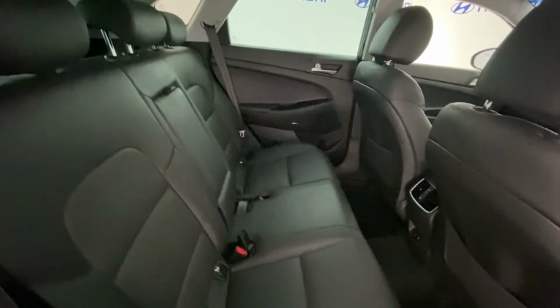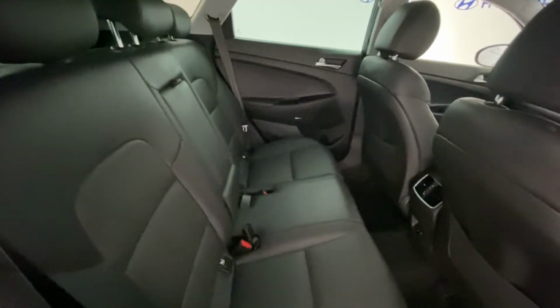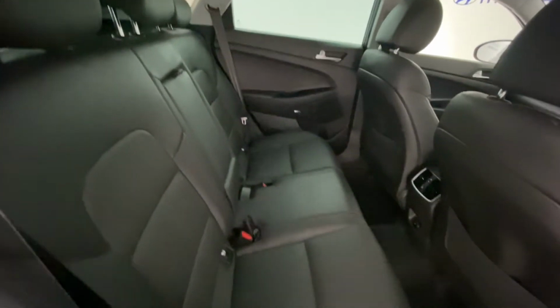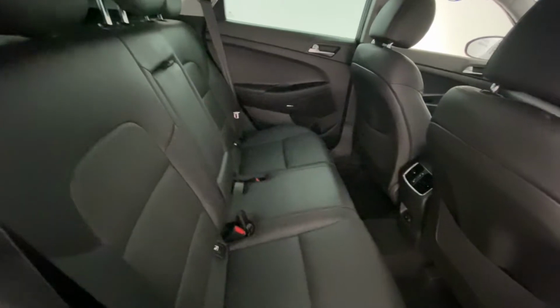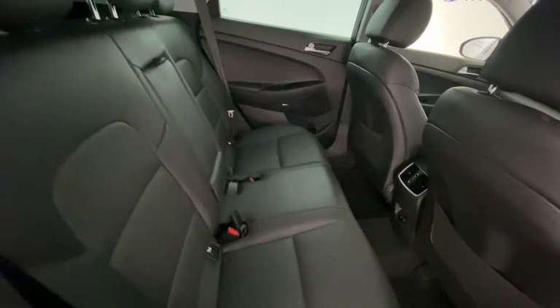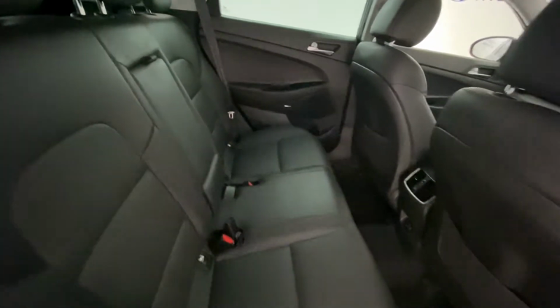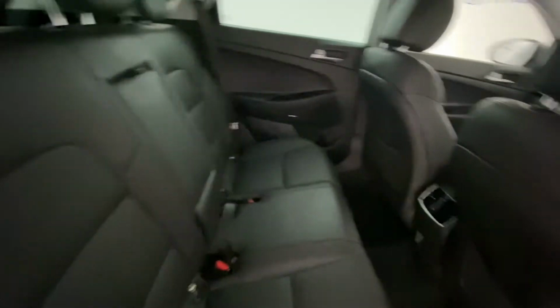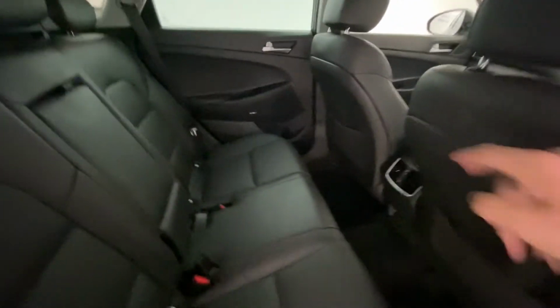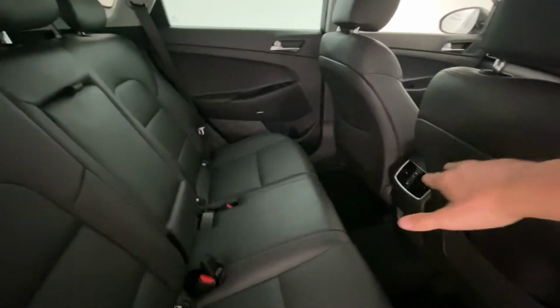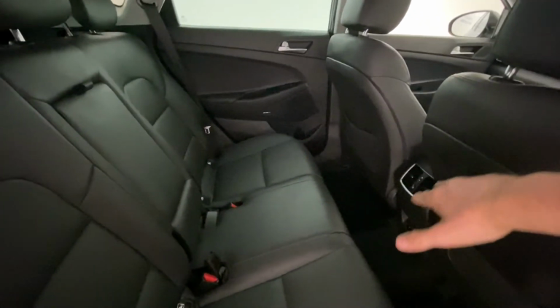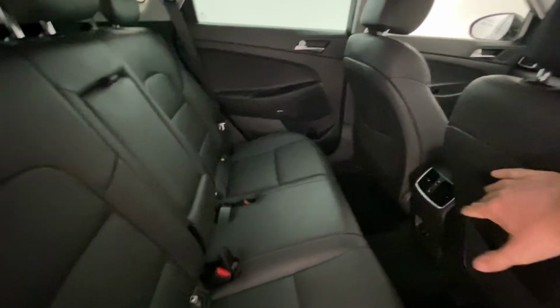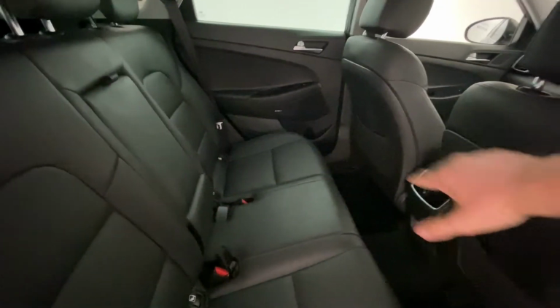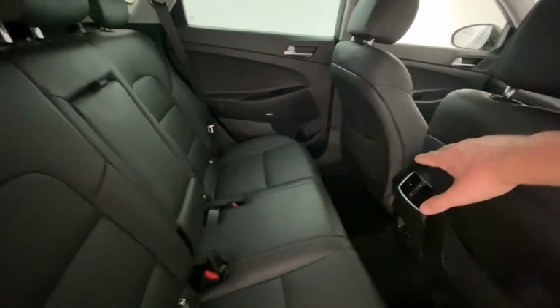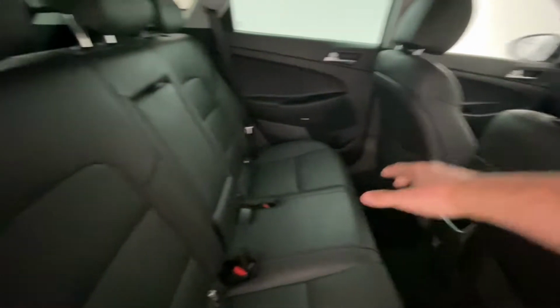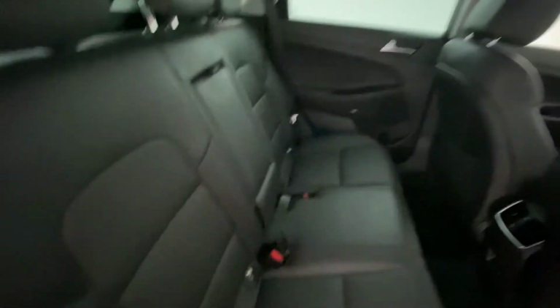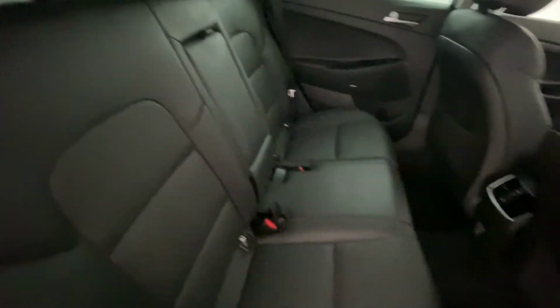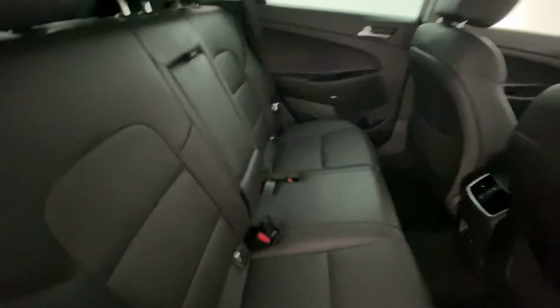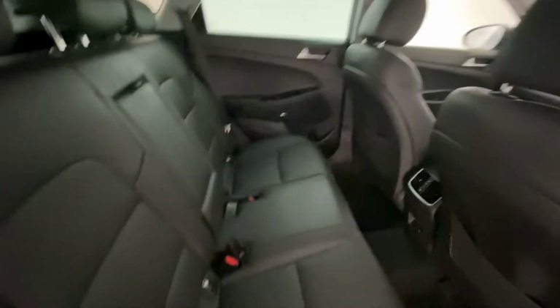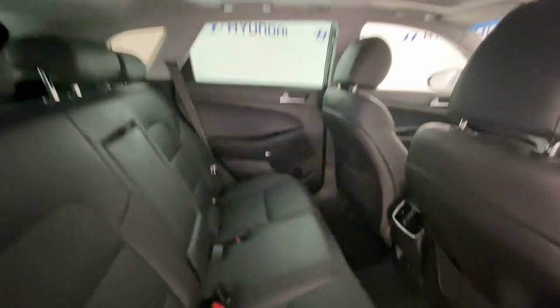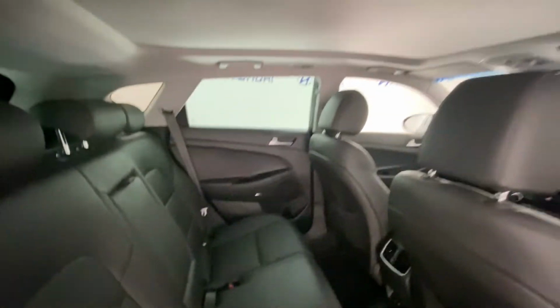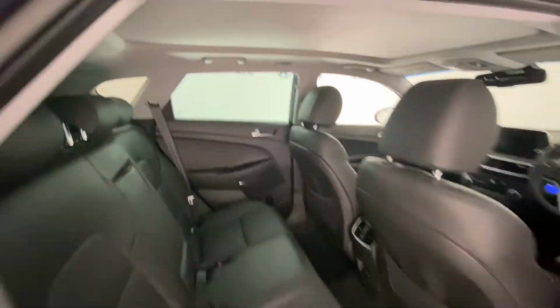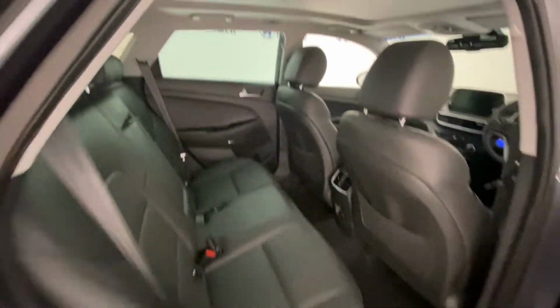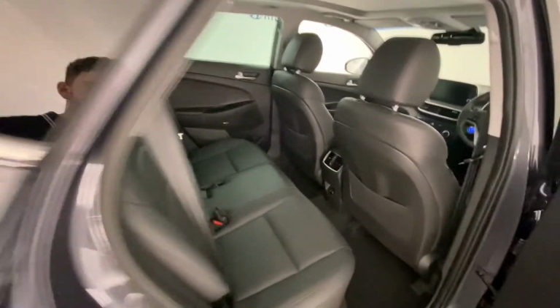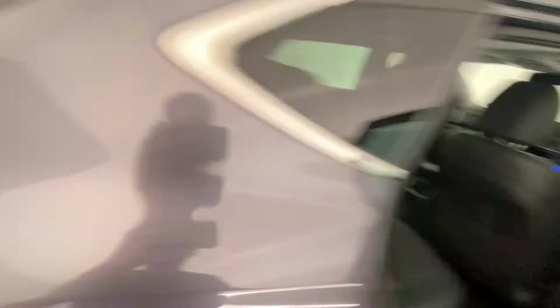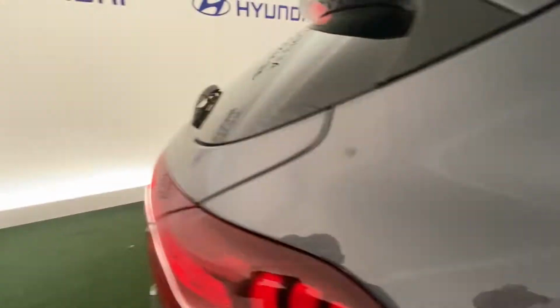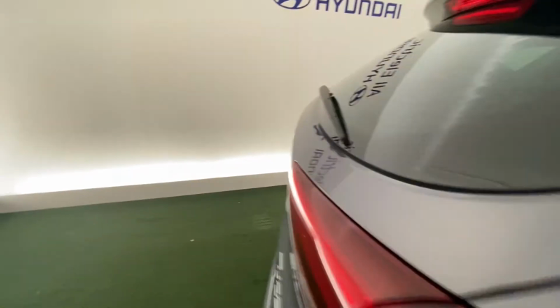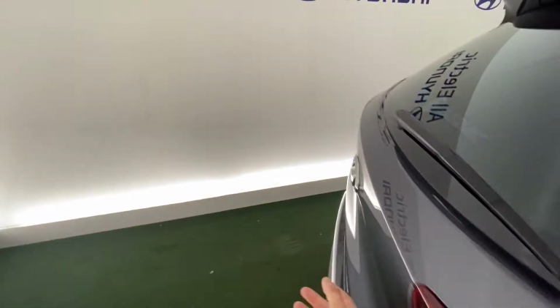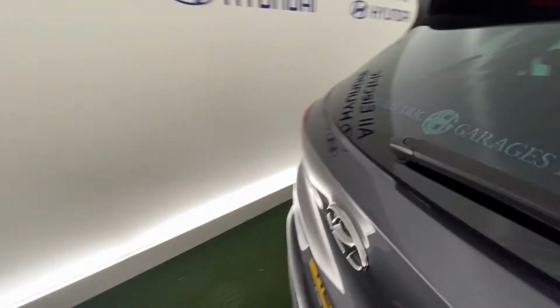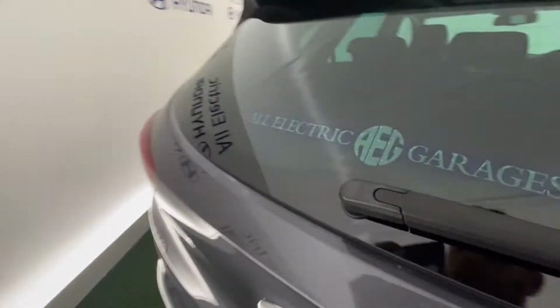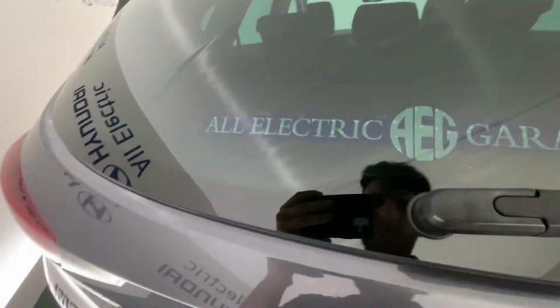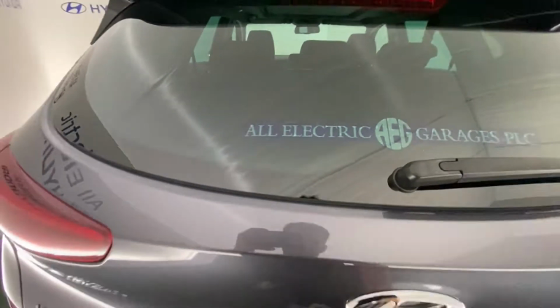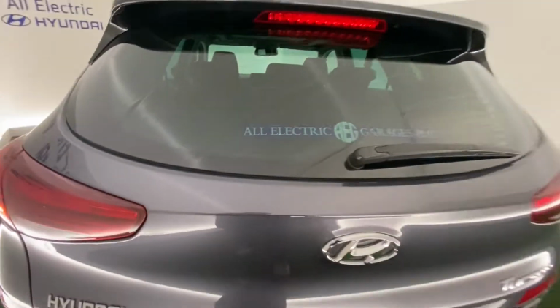You can fit three people in the back with no problem at all — they'll all be comfortable. There are air vents, plenty of space, headroom is really good, and legroom is fantastic as well.